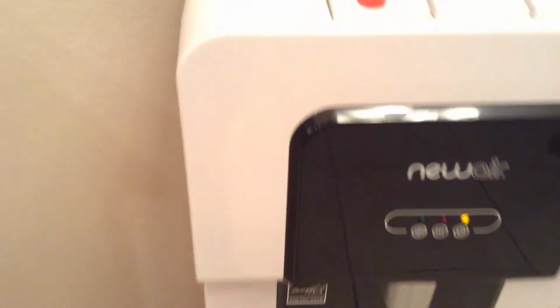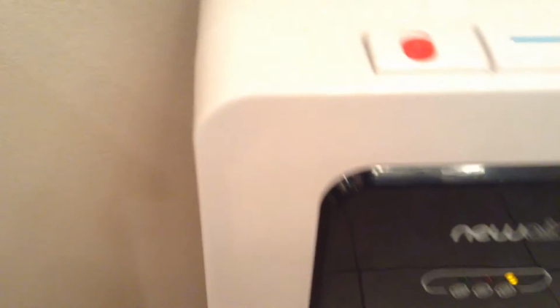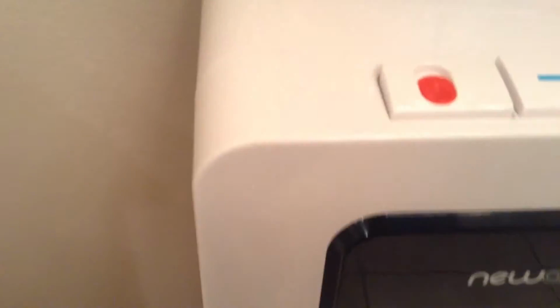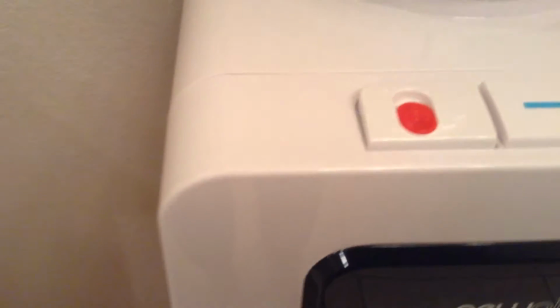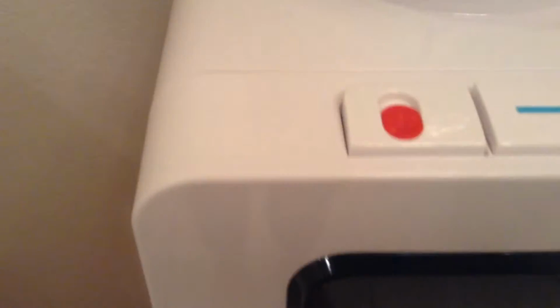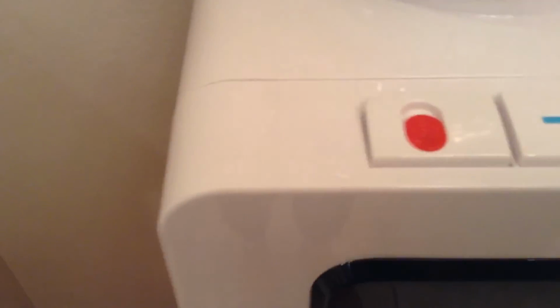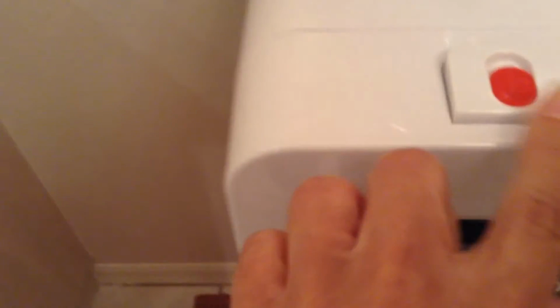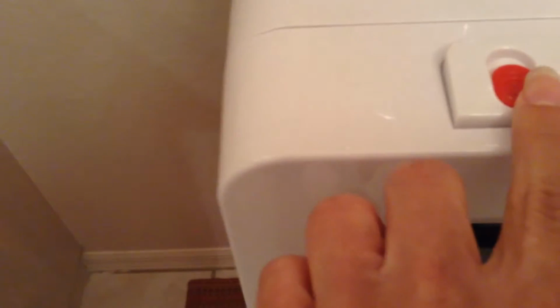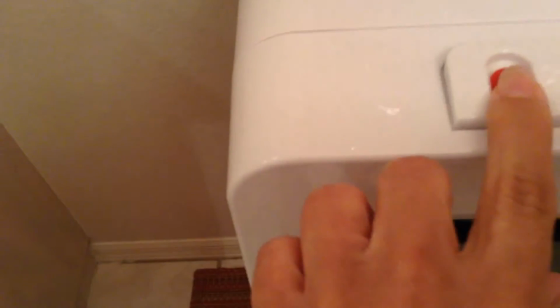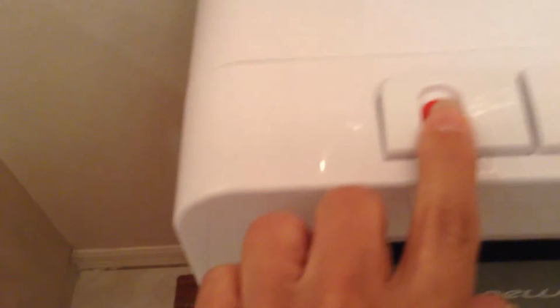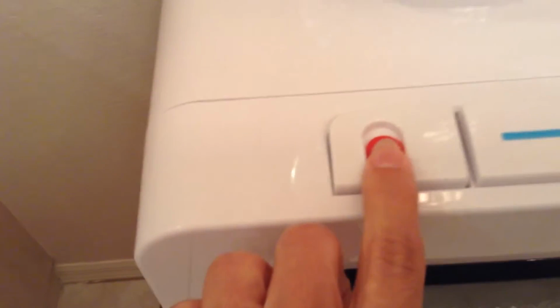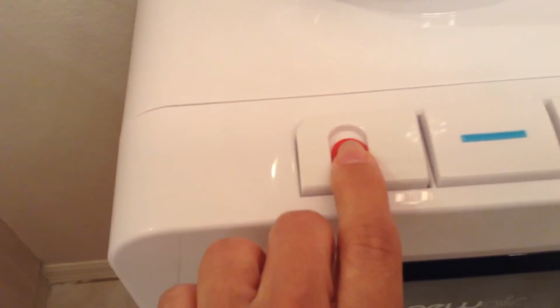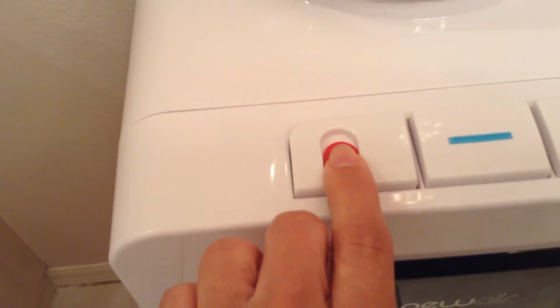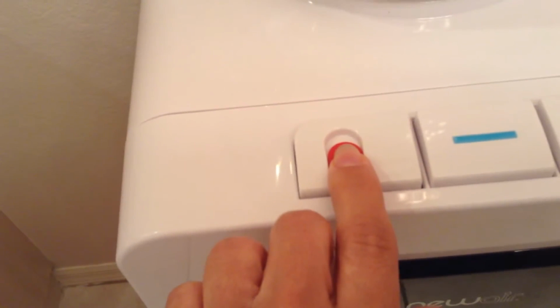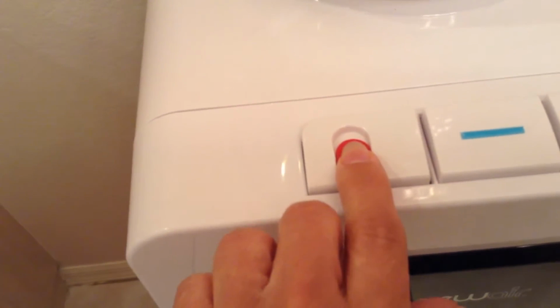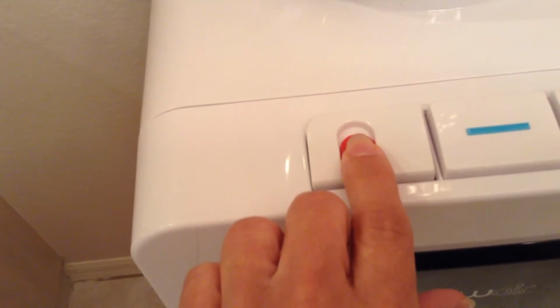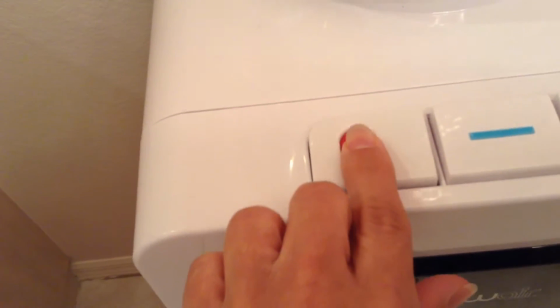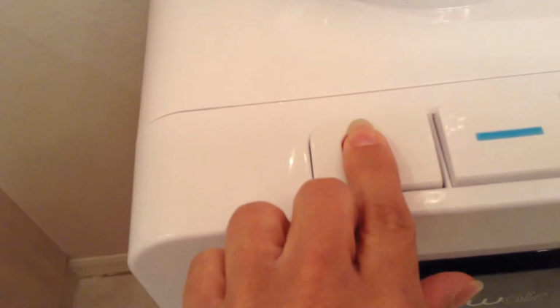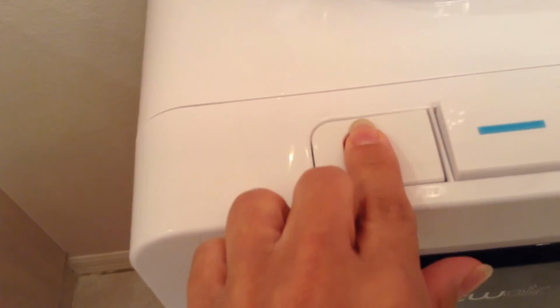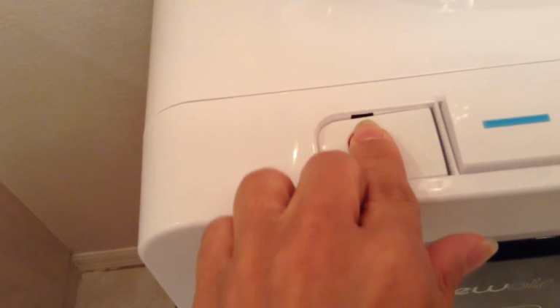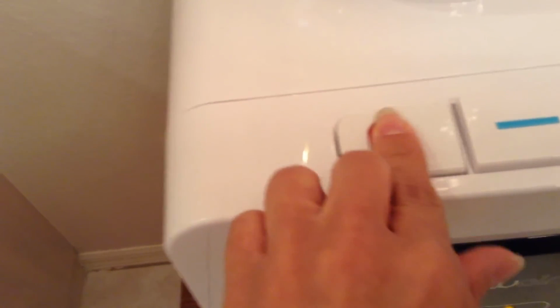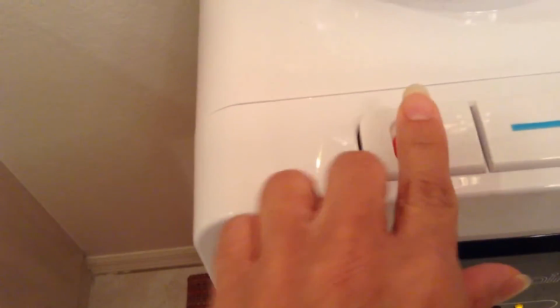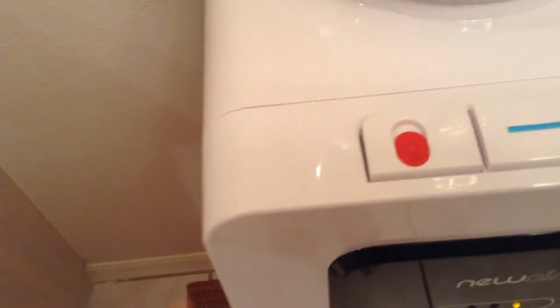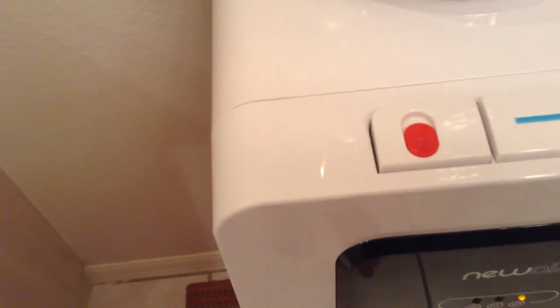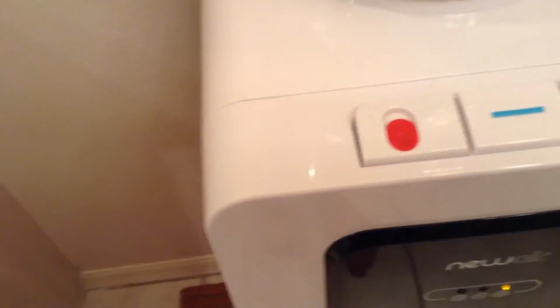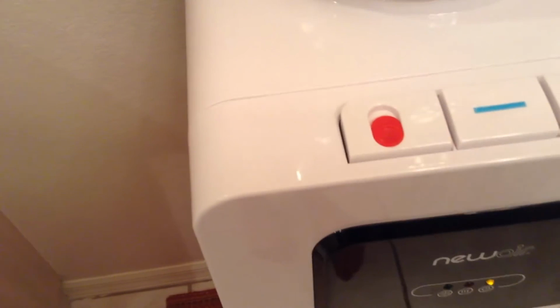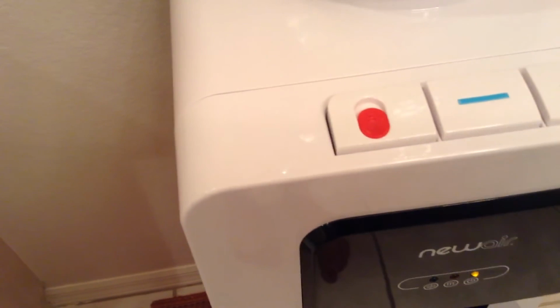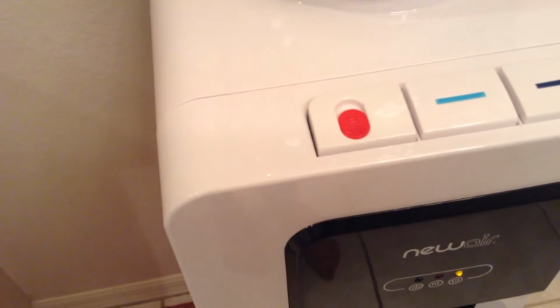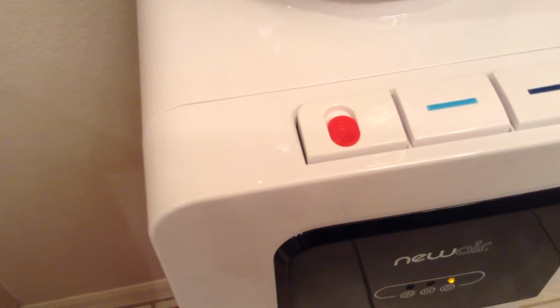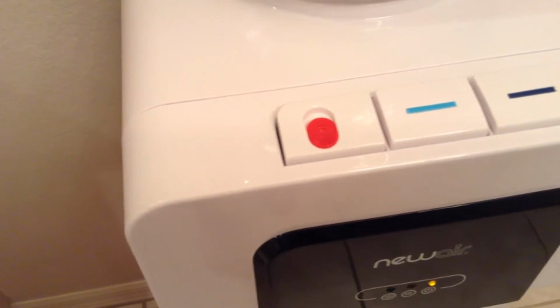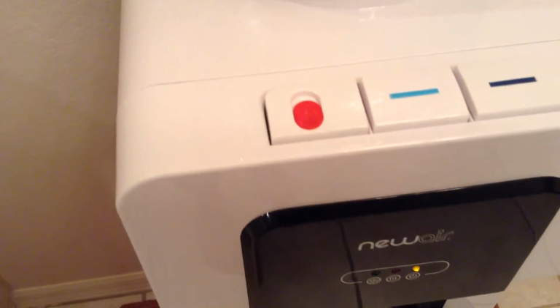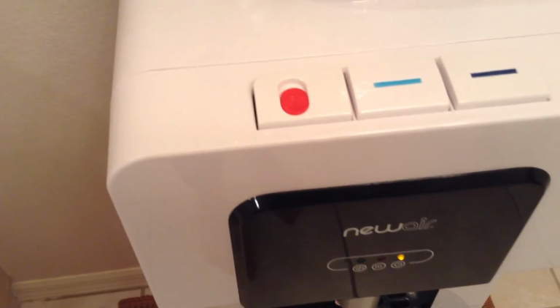The hot water button has a child safety lock, which requires the user to slide the lock and press the button down at the same time. This is a great feature for anyone with kids in the home.